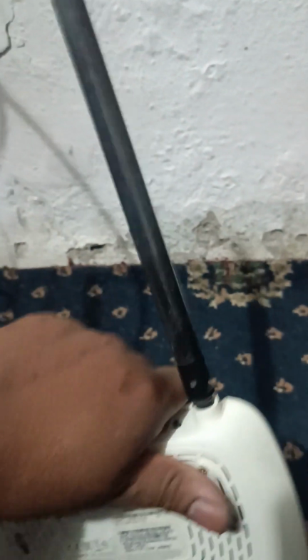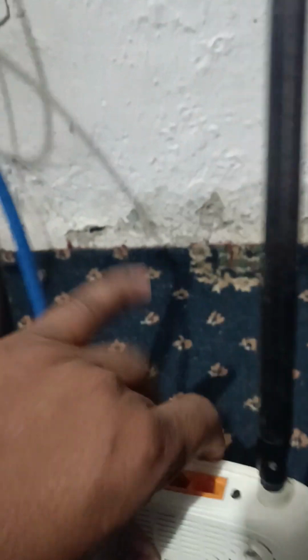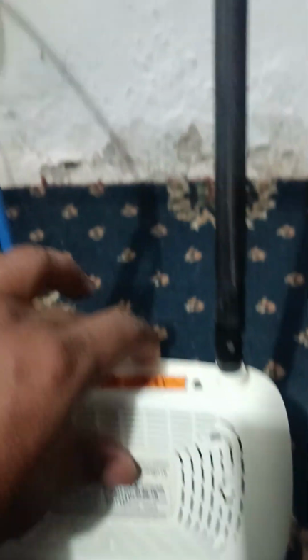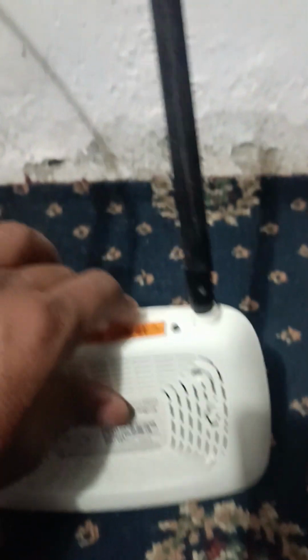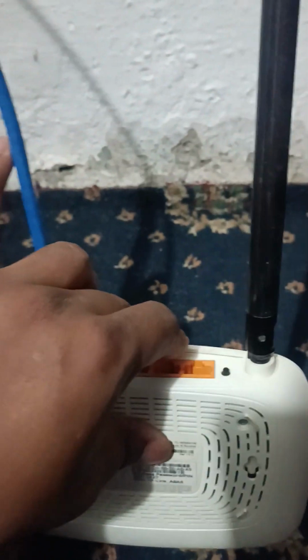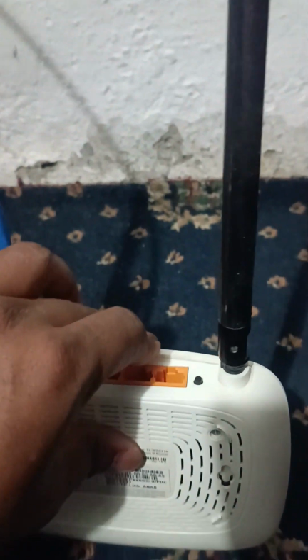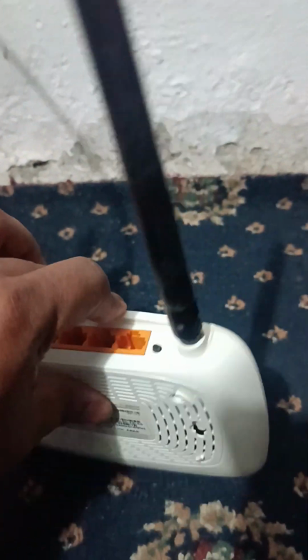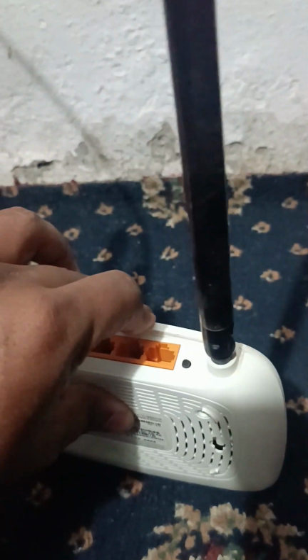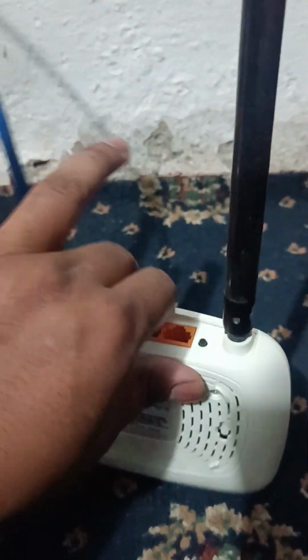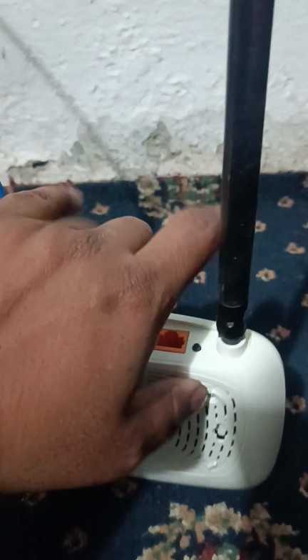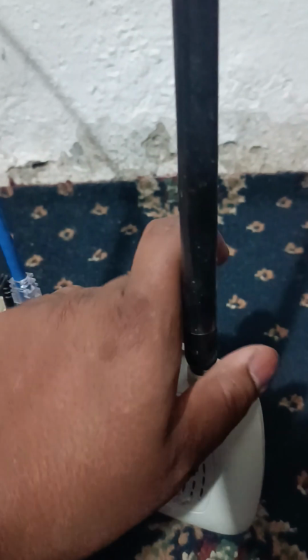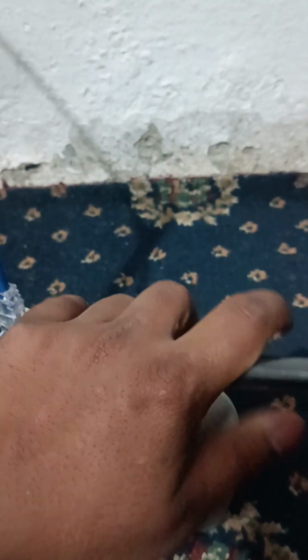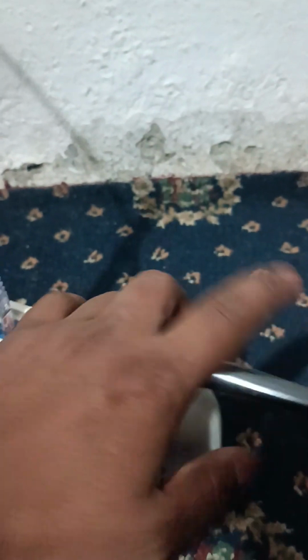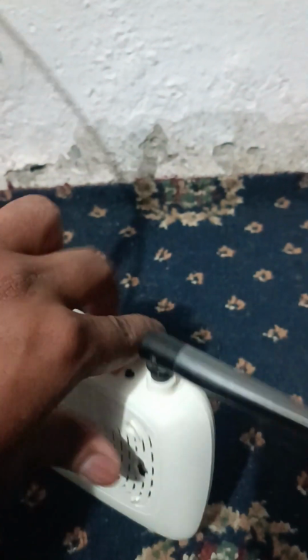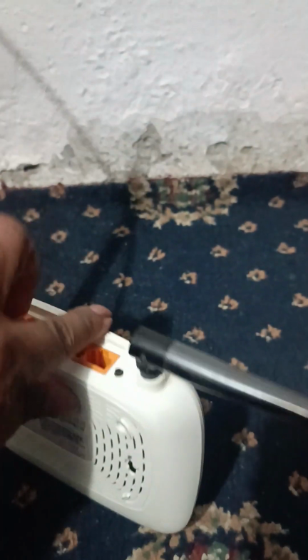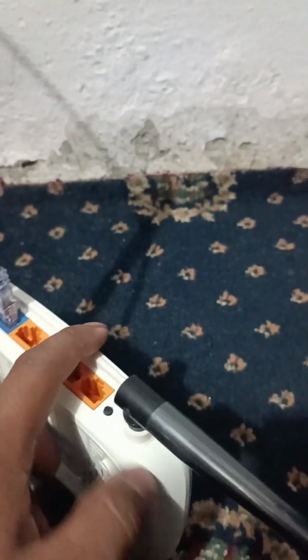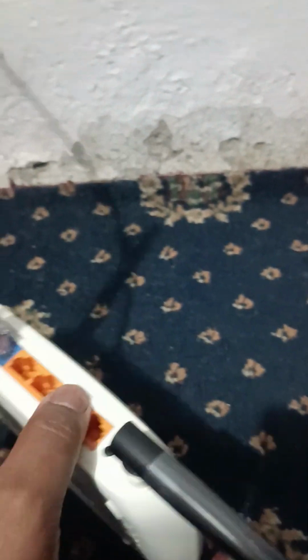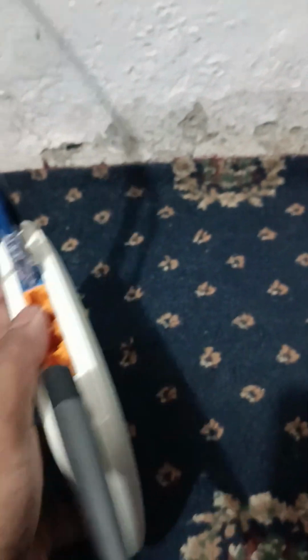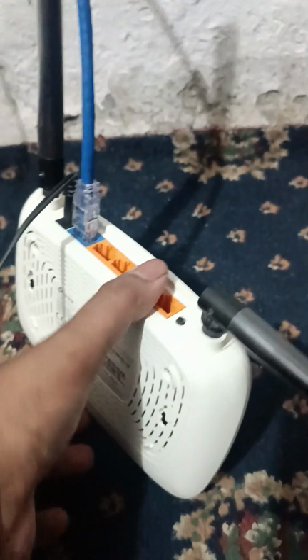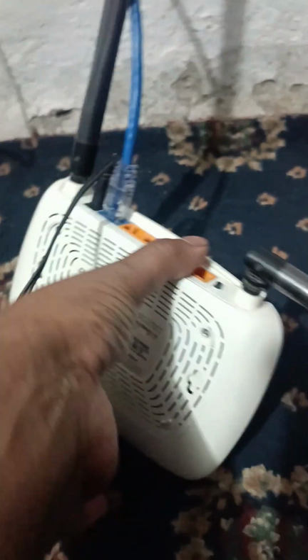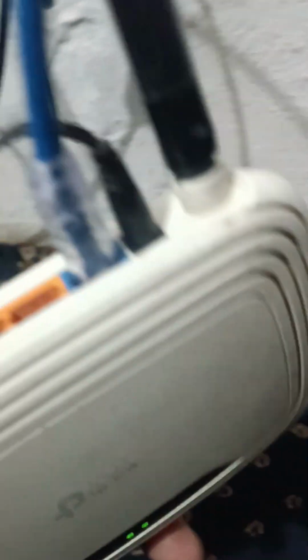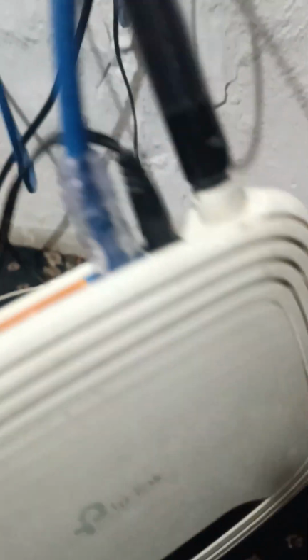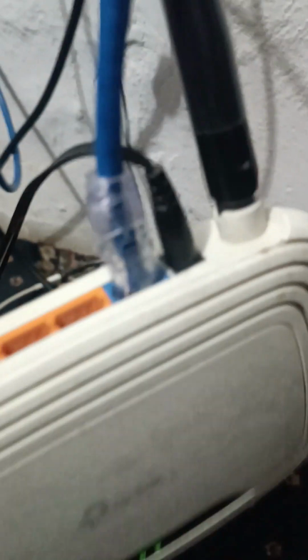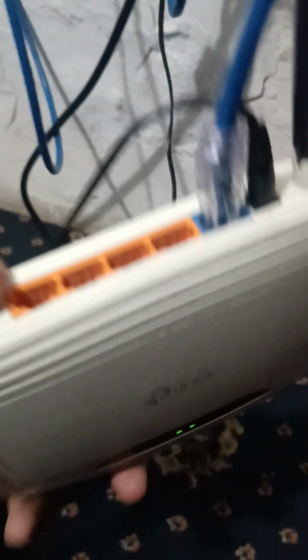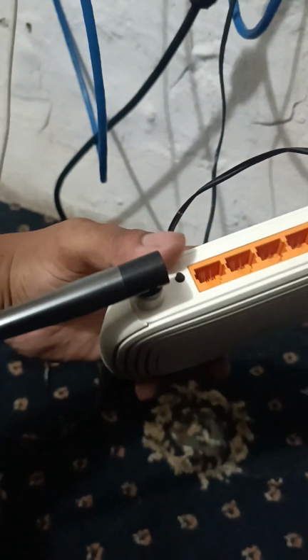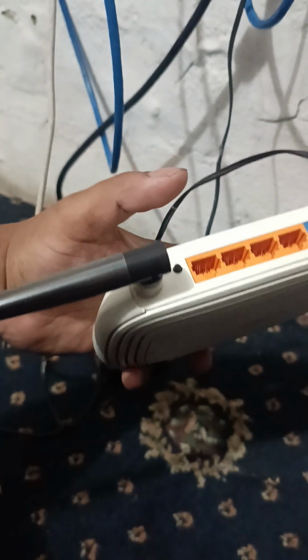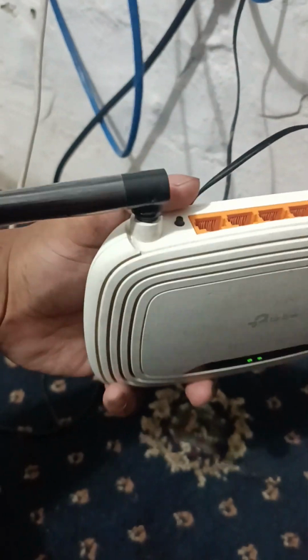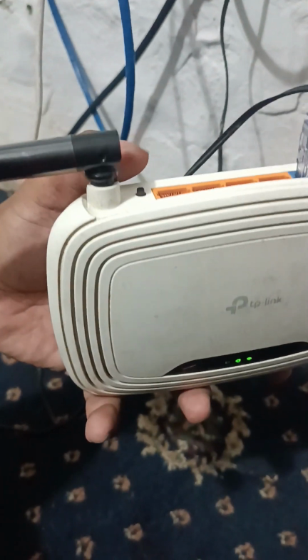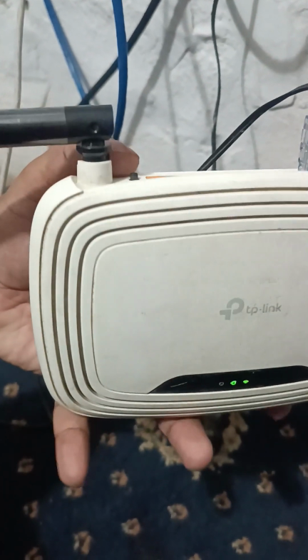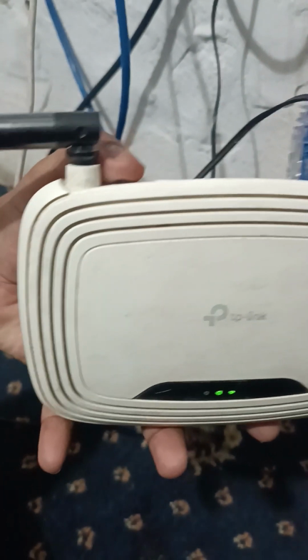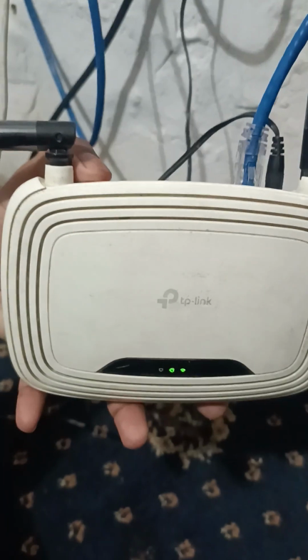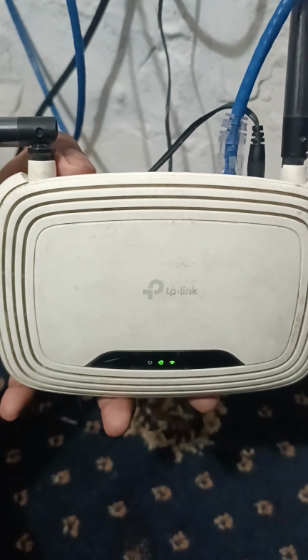You can see this is the reset button. We have to press this button for 30 seconds. After that it will reset the router. So let's press it for 30 seconds.